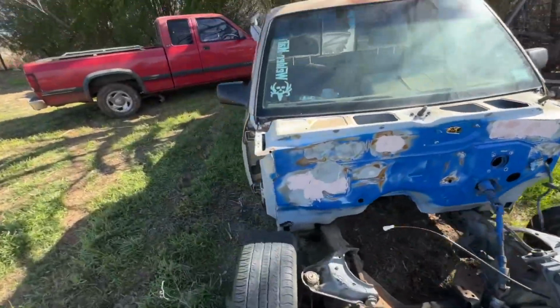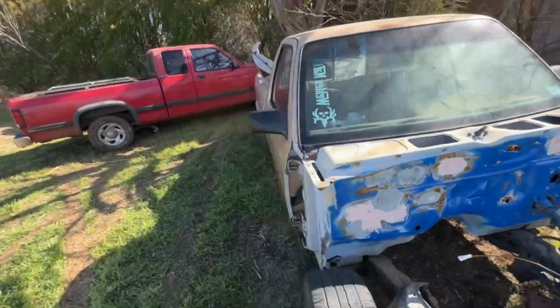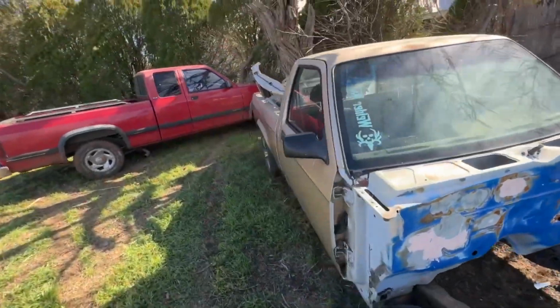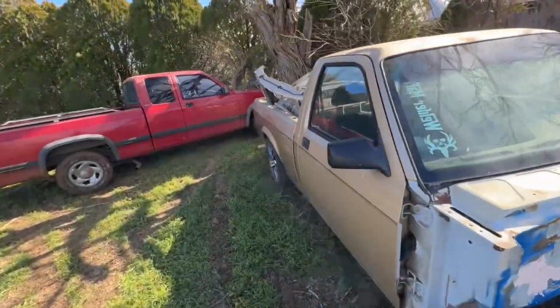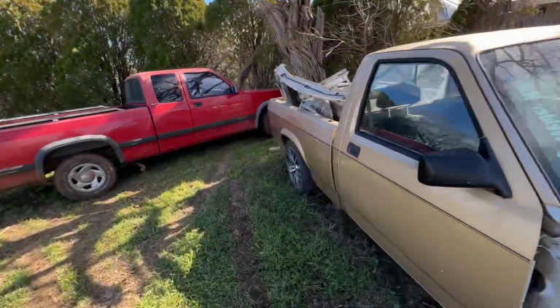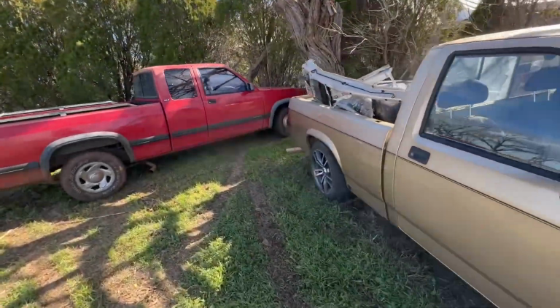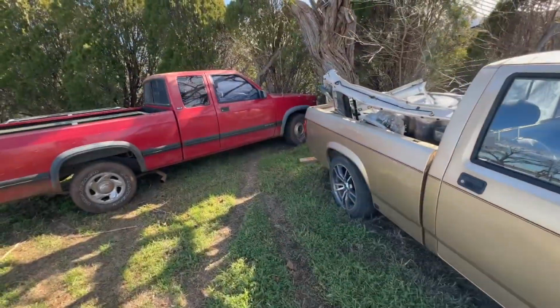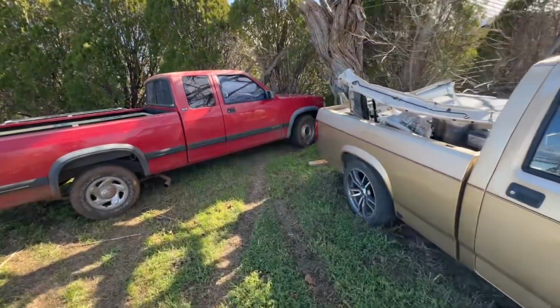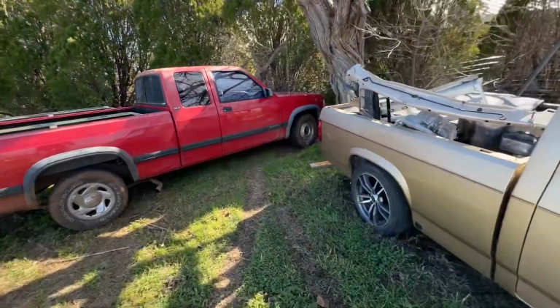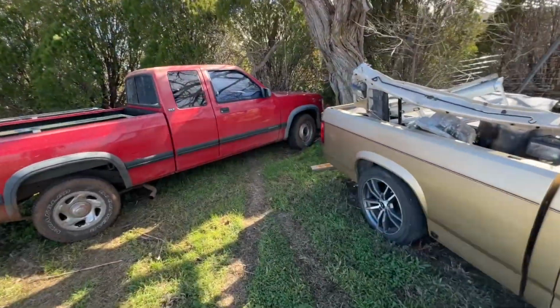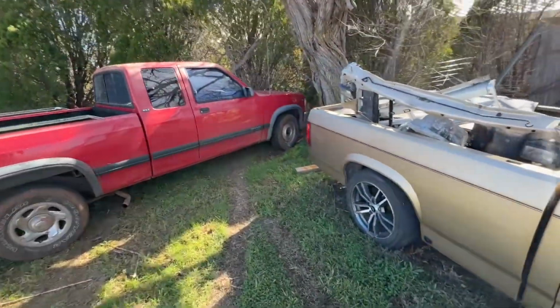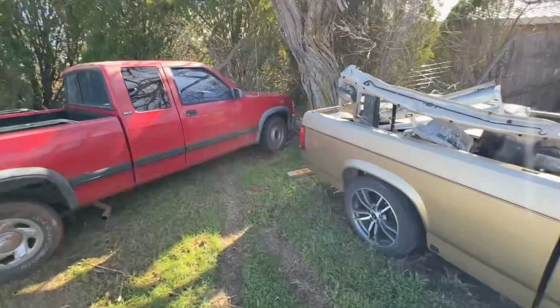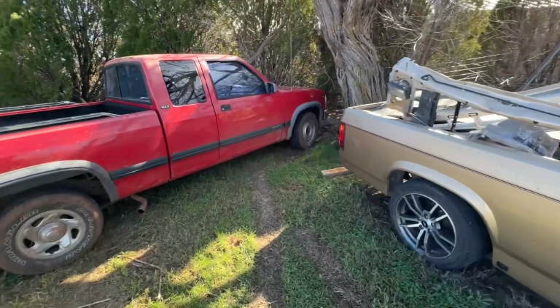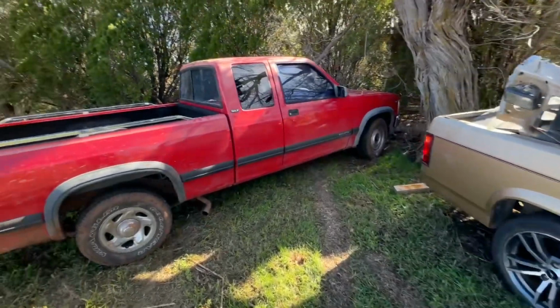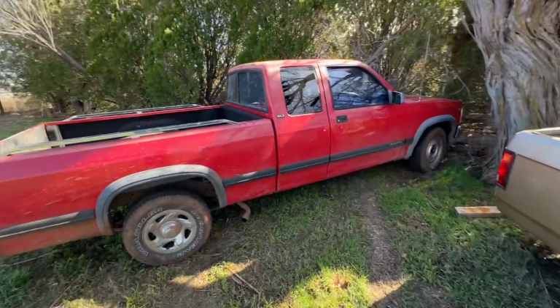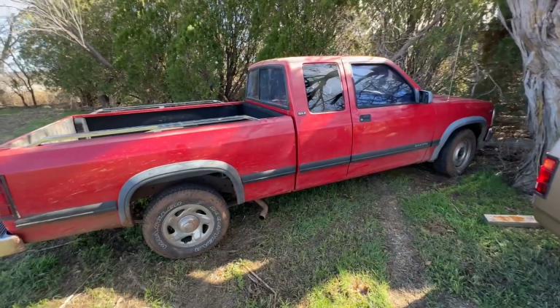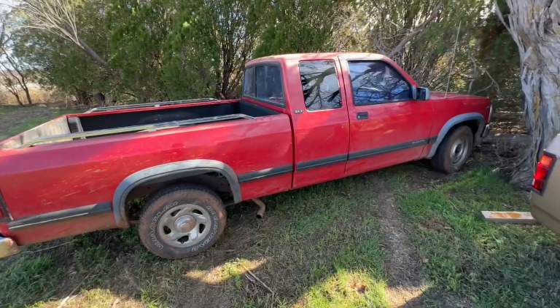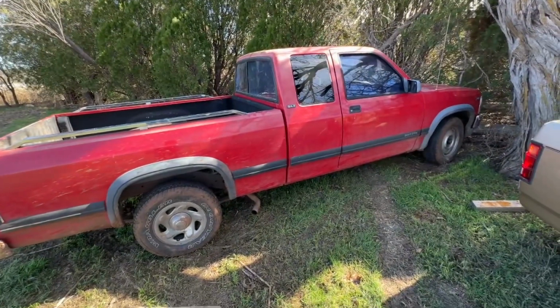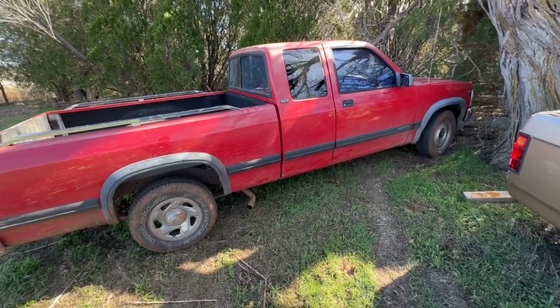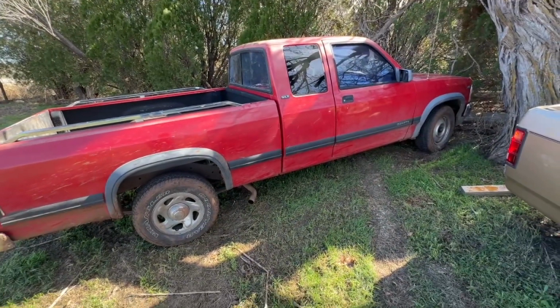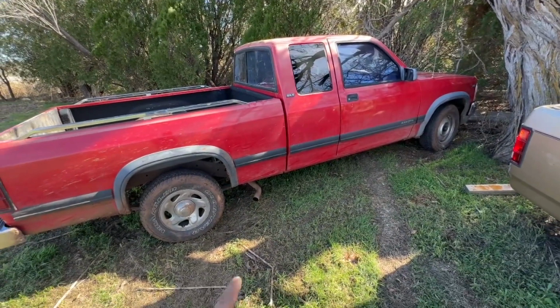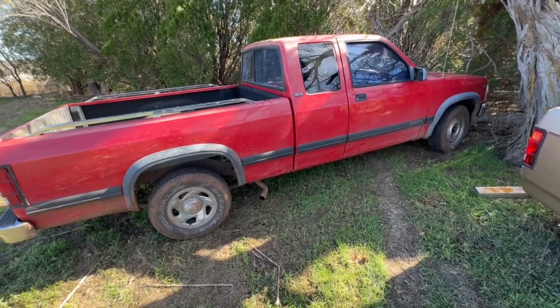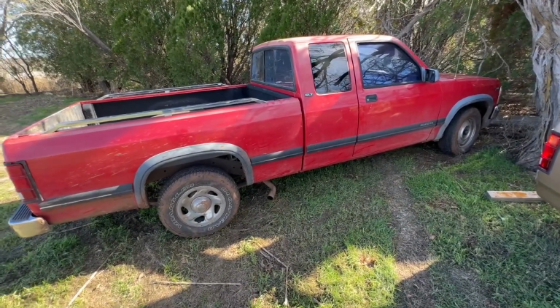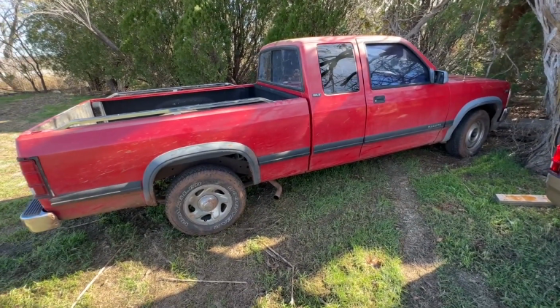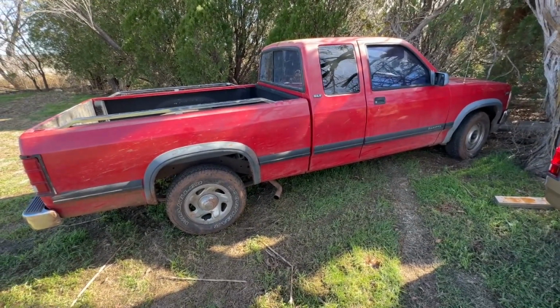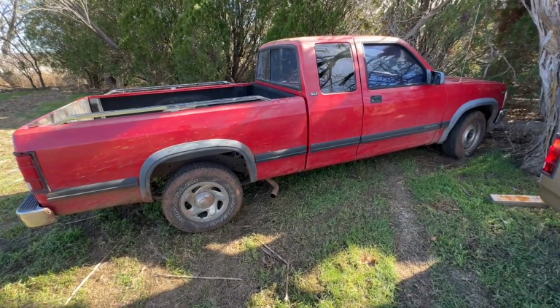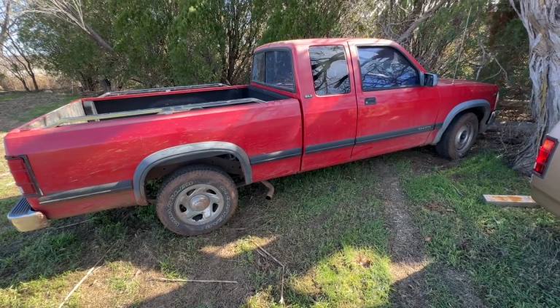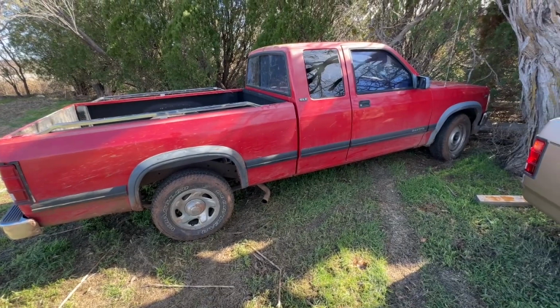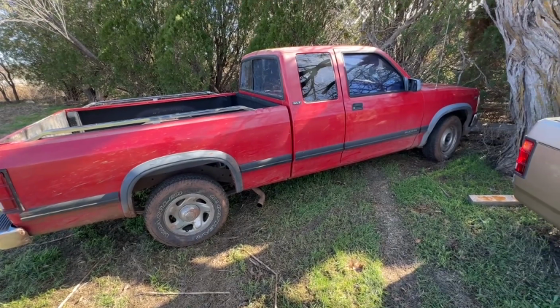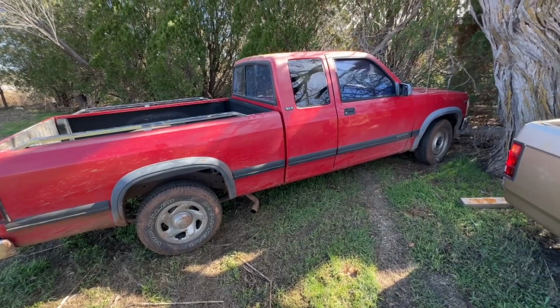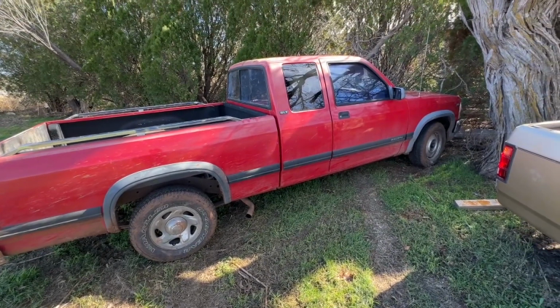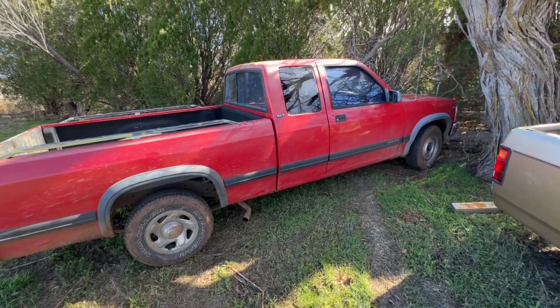But yeah, if you have any questions about anything, or you want any videos on anything, just let me know. Maybe I'll do a video — a bunch of burnouts and drifts with this hunk of shit.